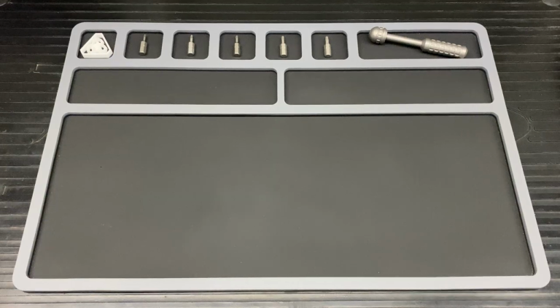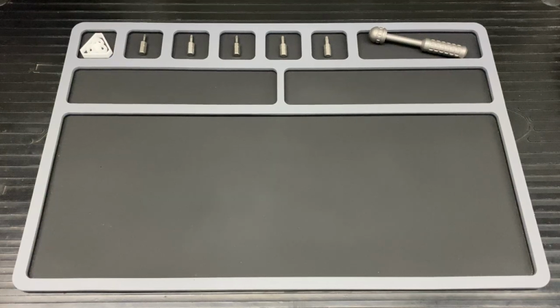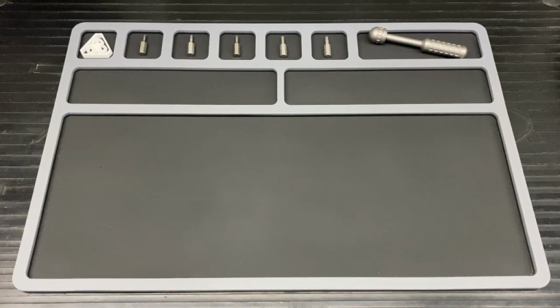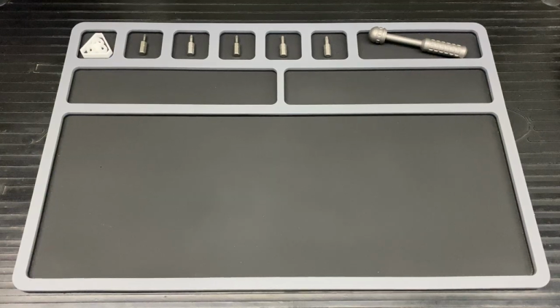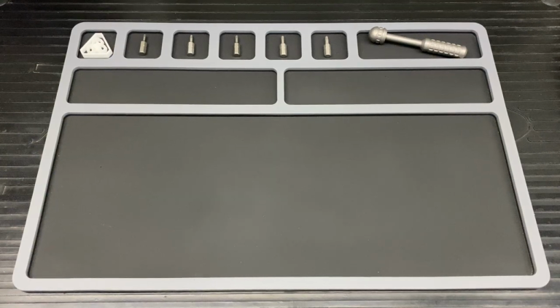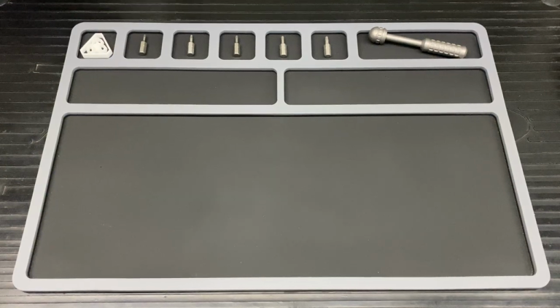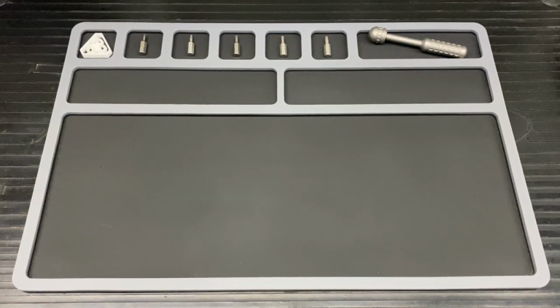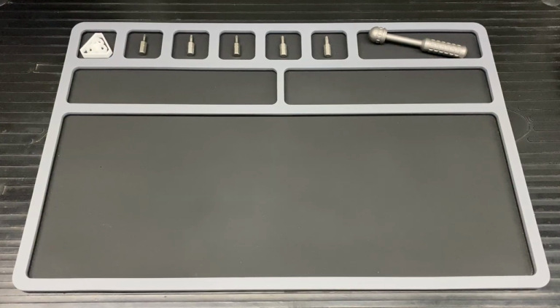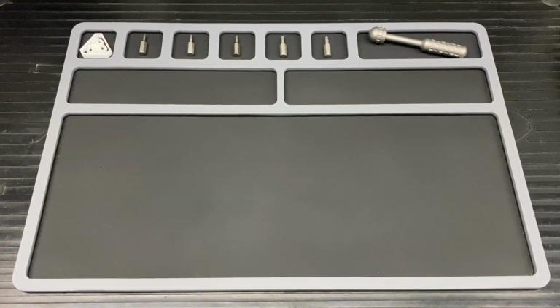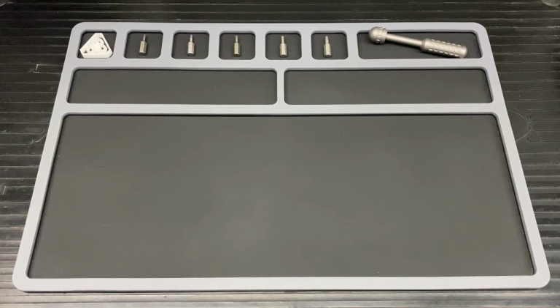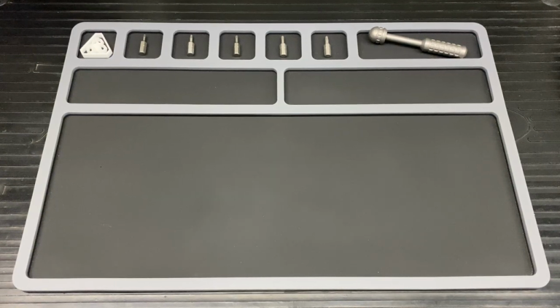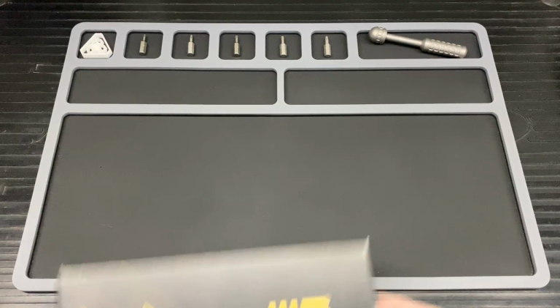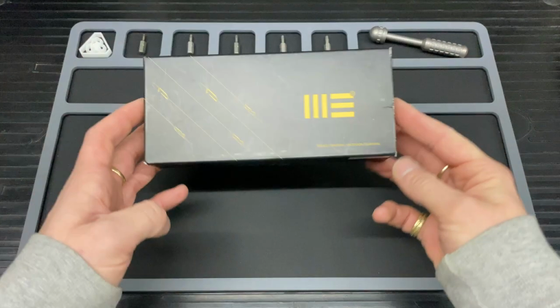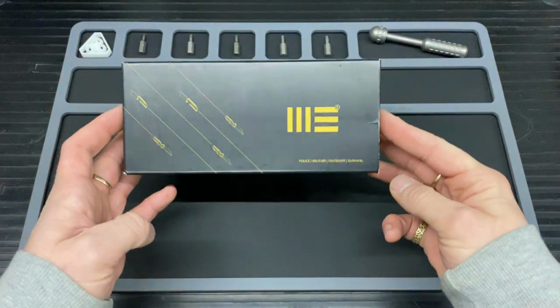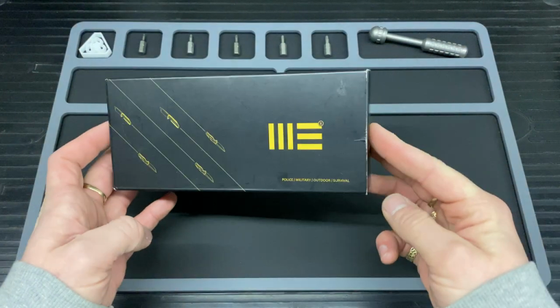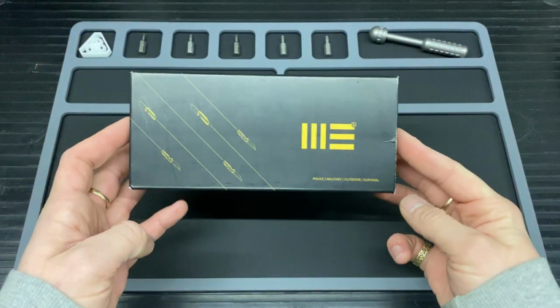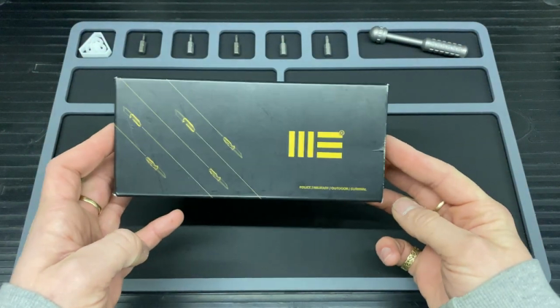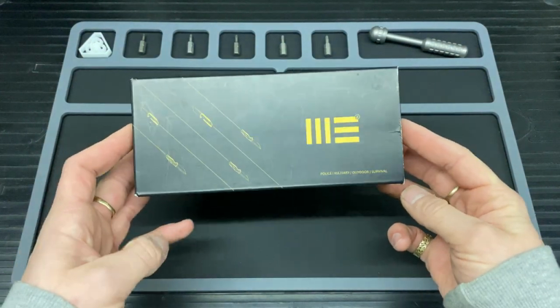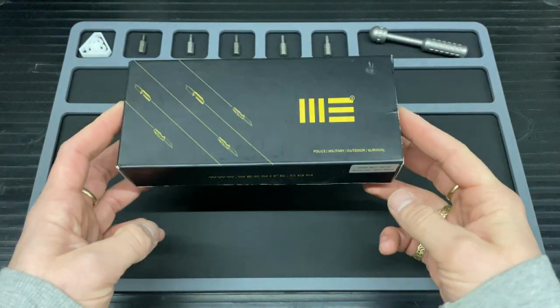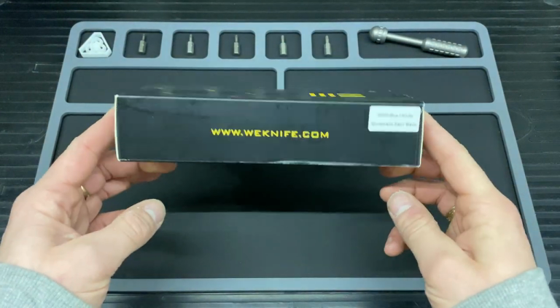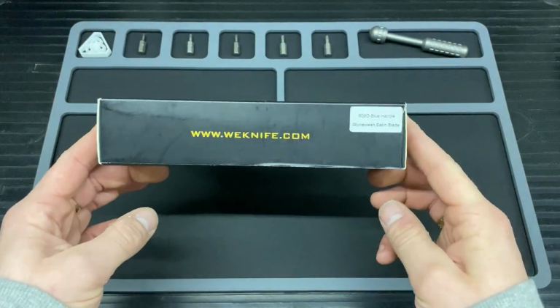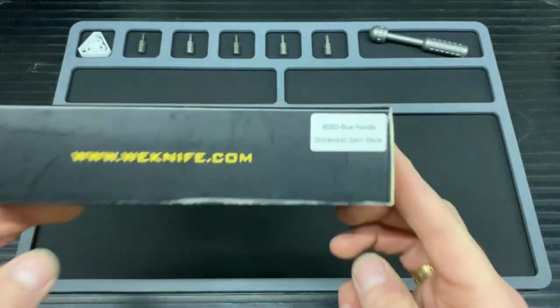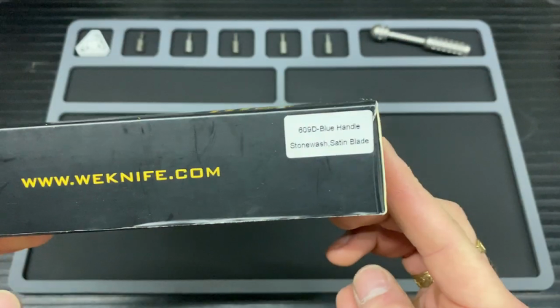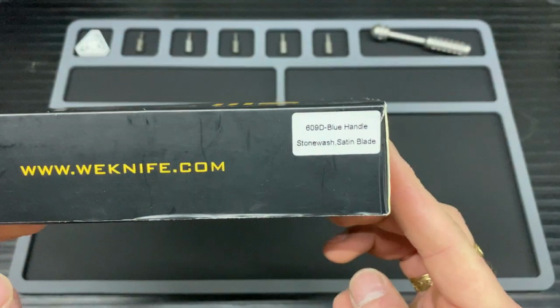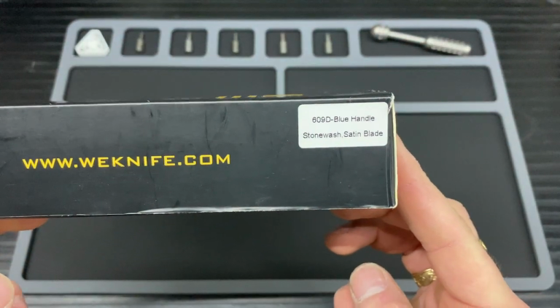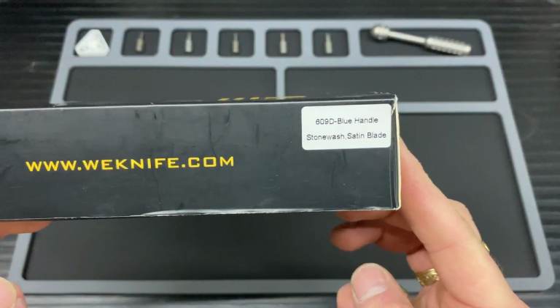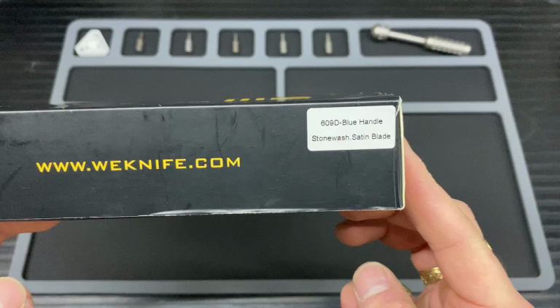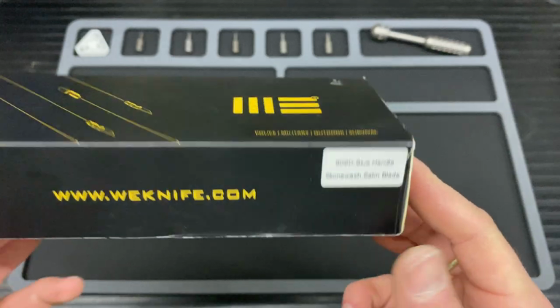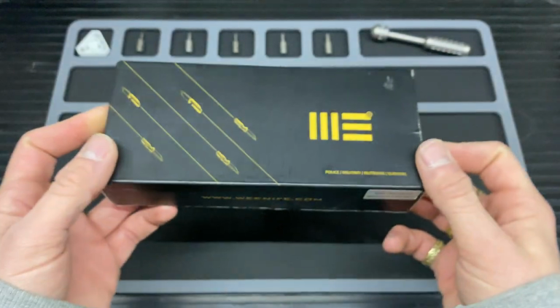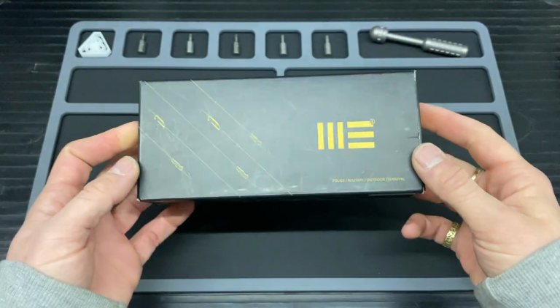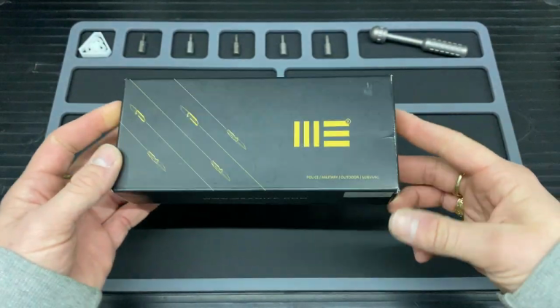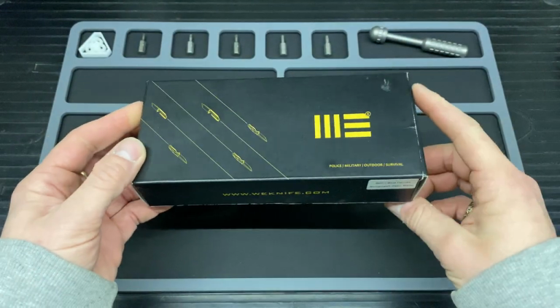Hello and welcome to Bladed Articles. Today I have got a wee knife — this is the wee 609 — and just a brief overview of the box.